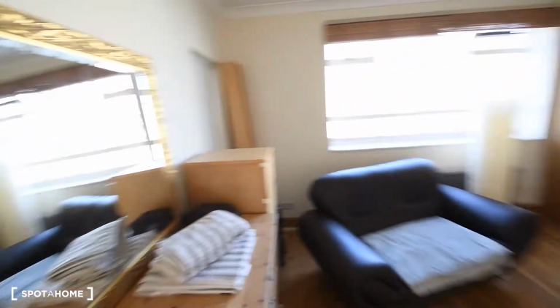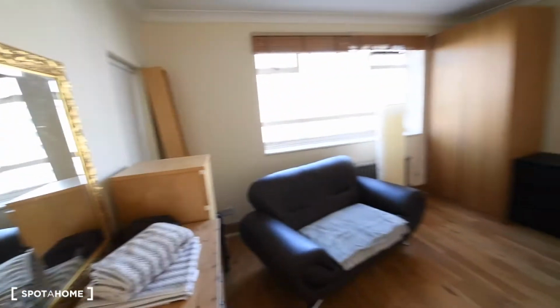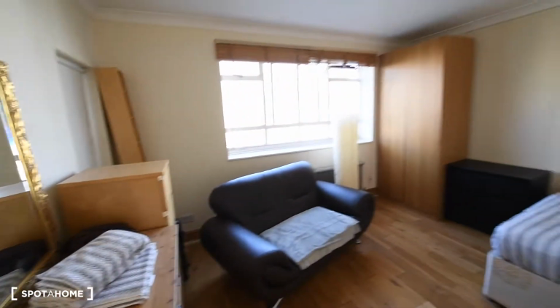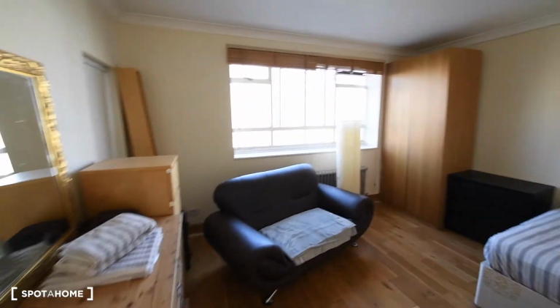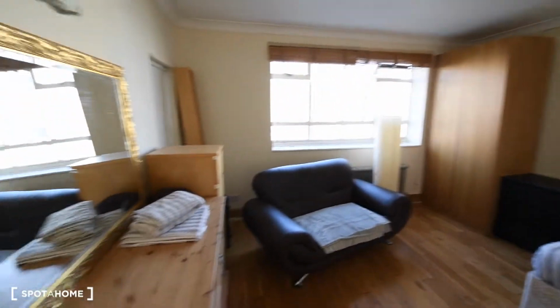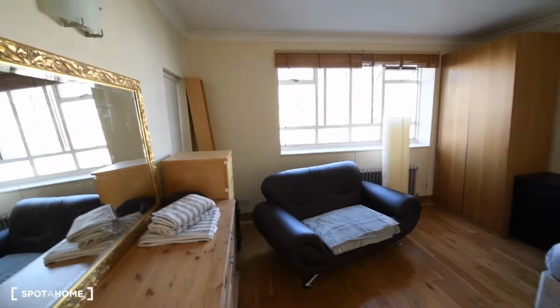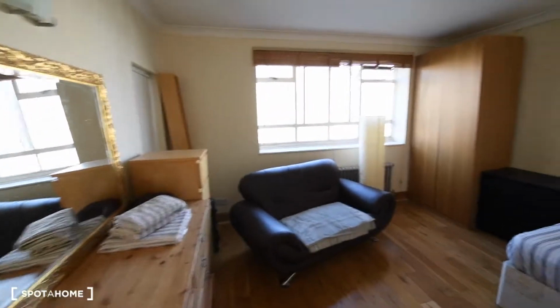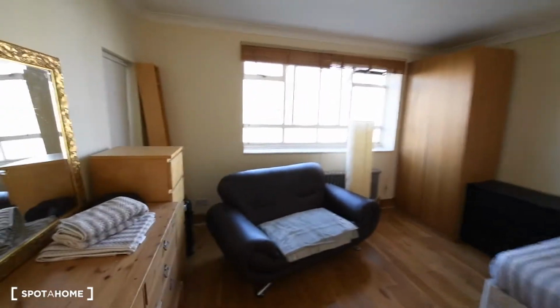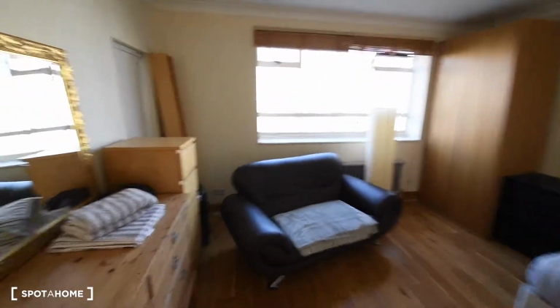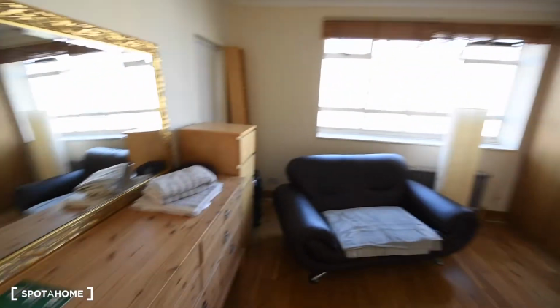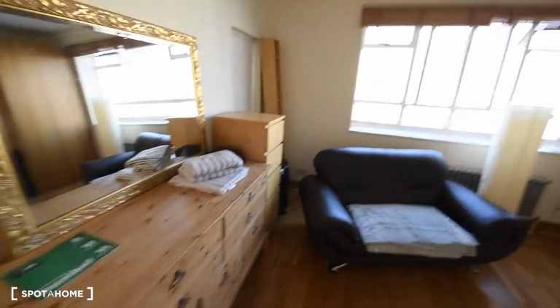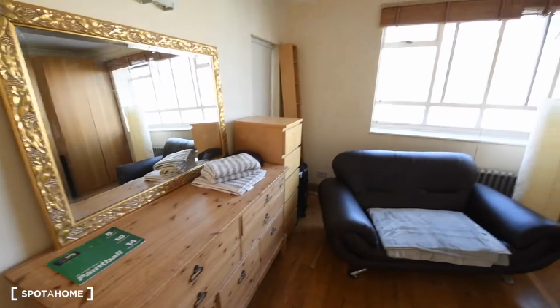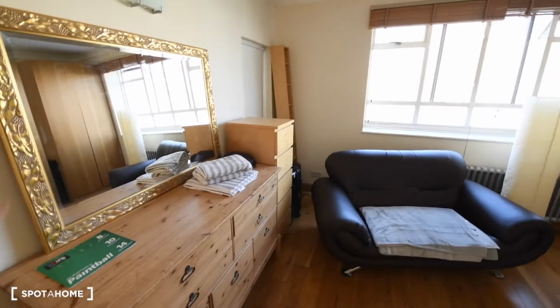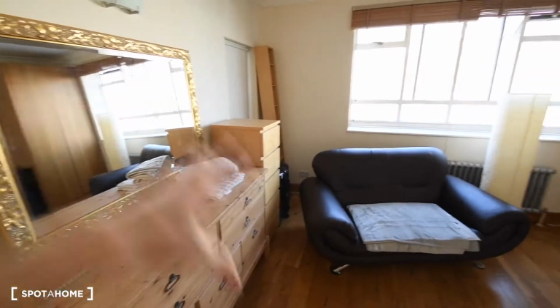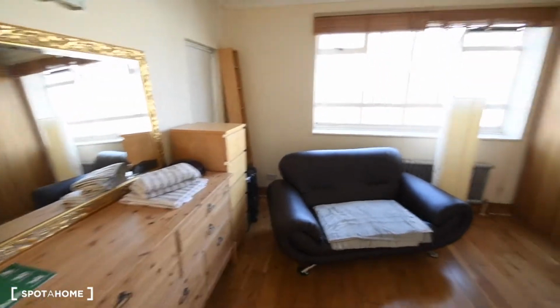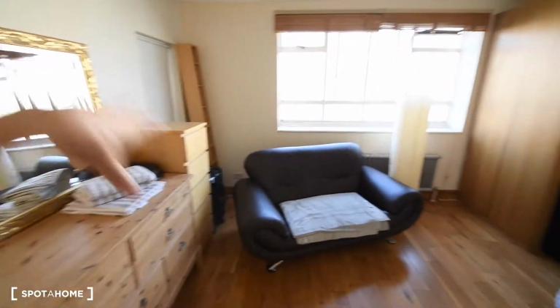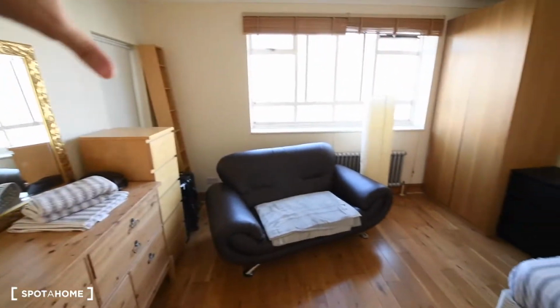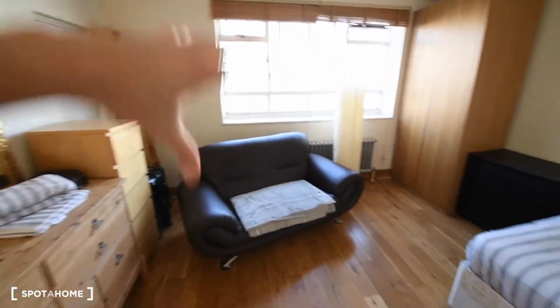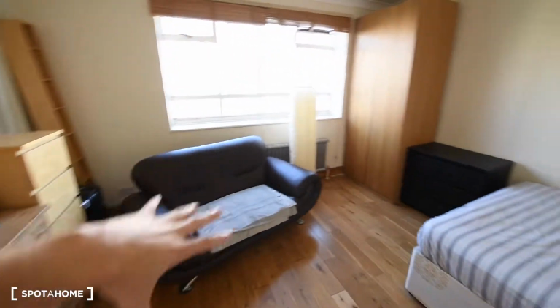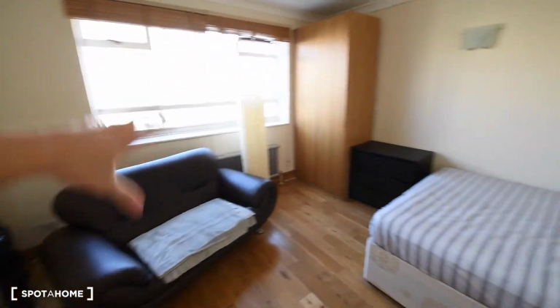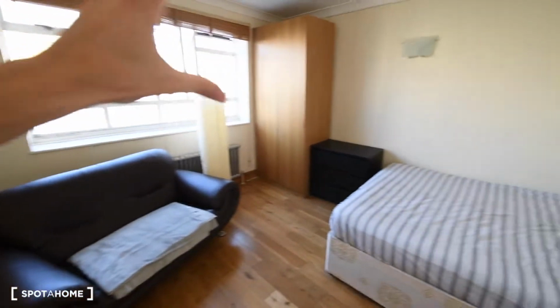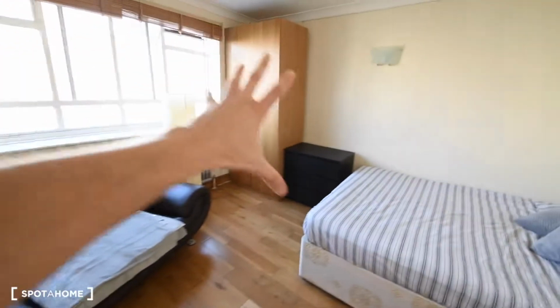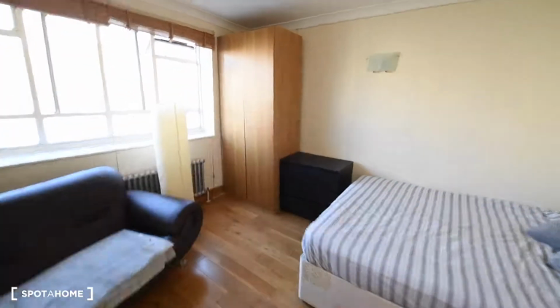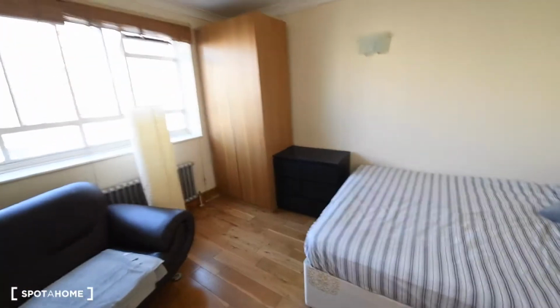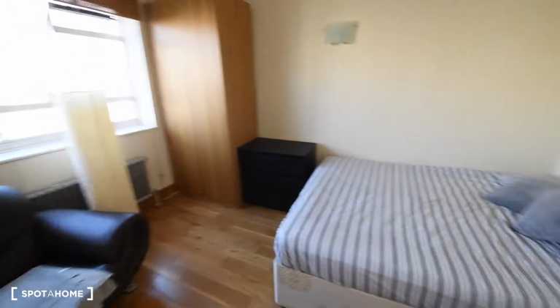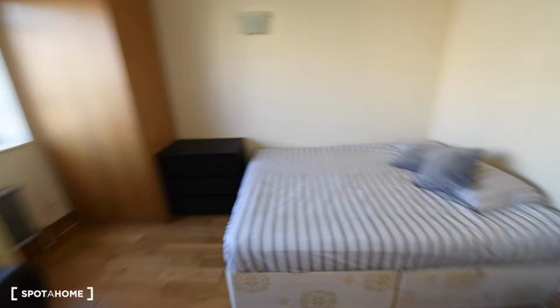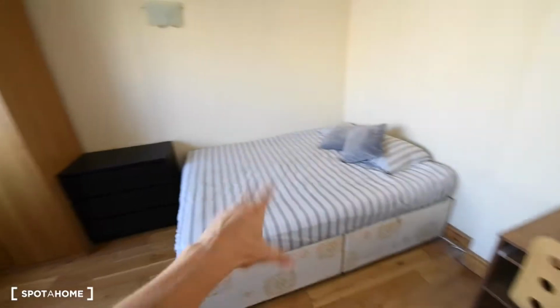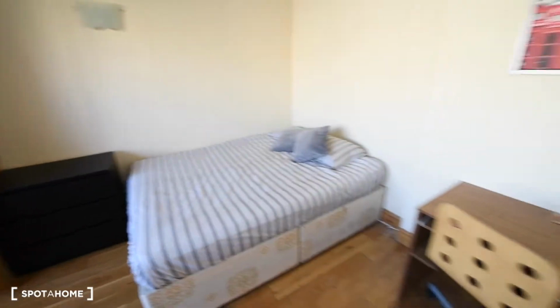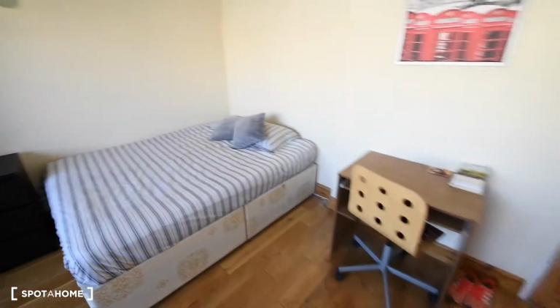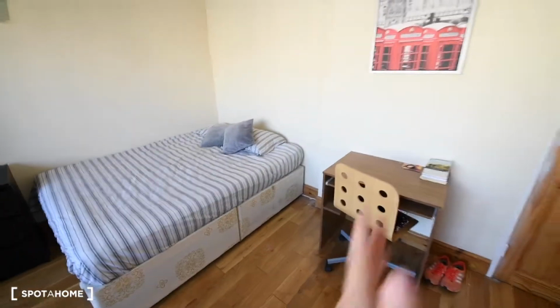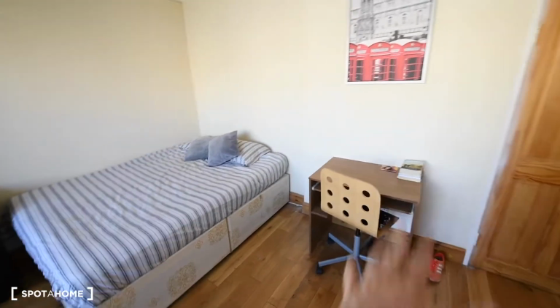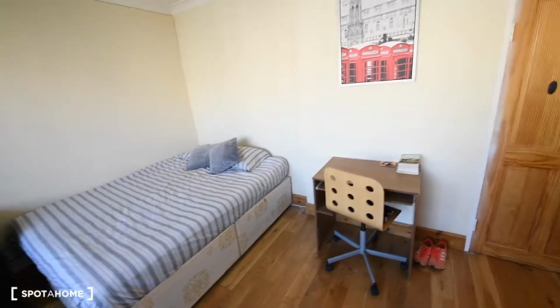So that's basically everything: the three chest of drawers, the bookshelf, sofa, big wardrobe, double bed, and the desk.